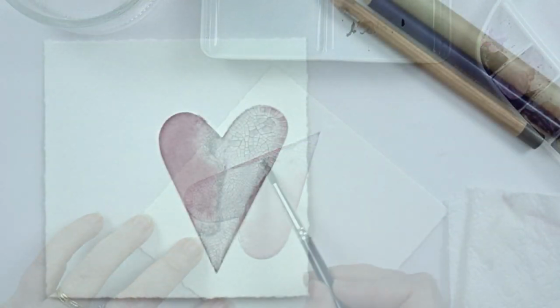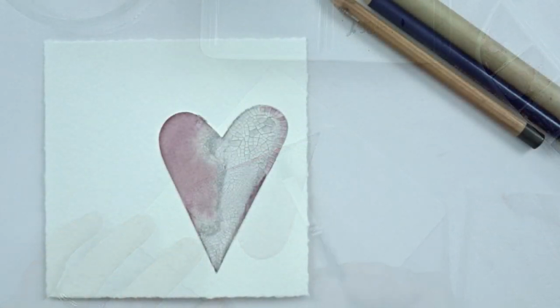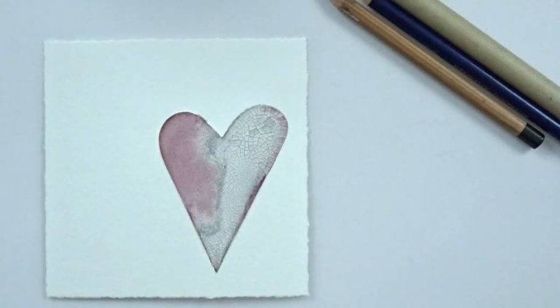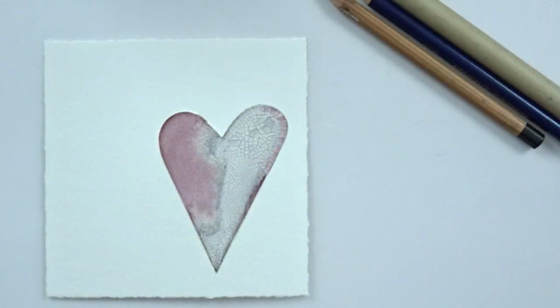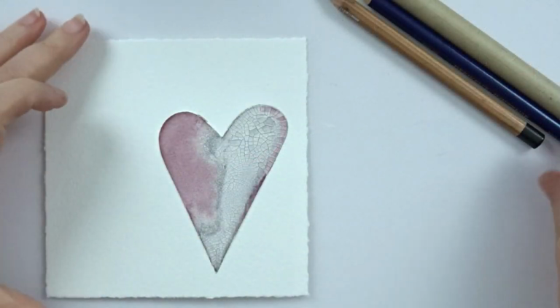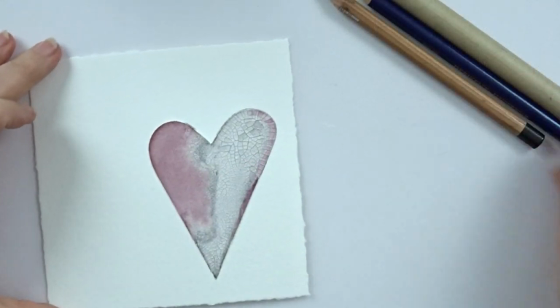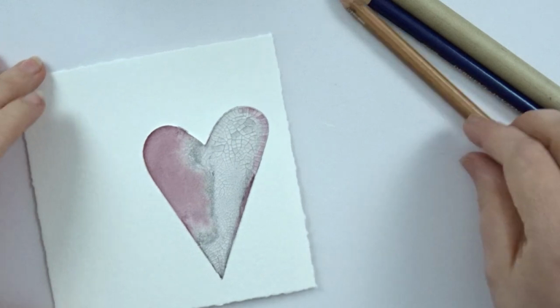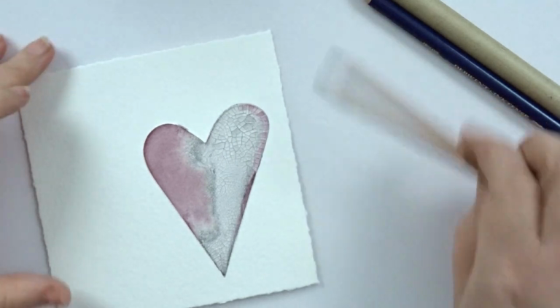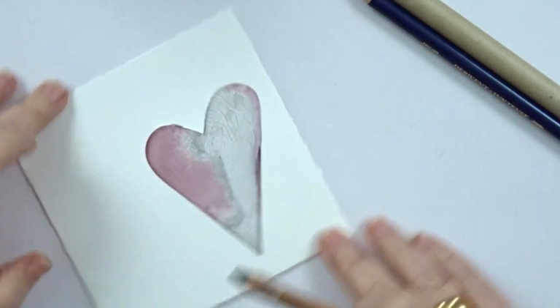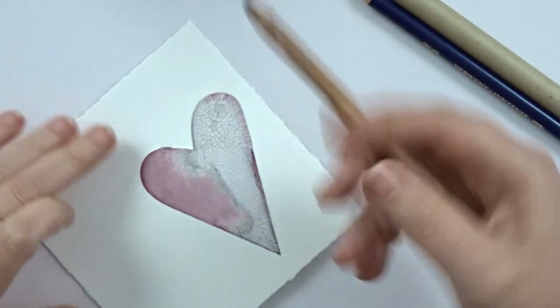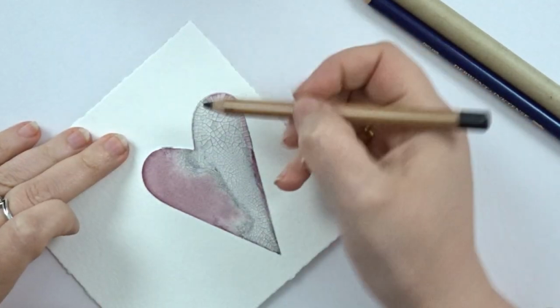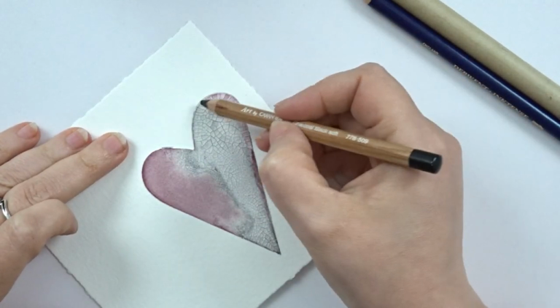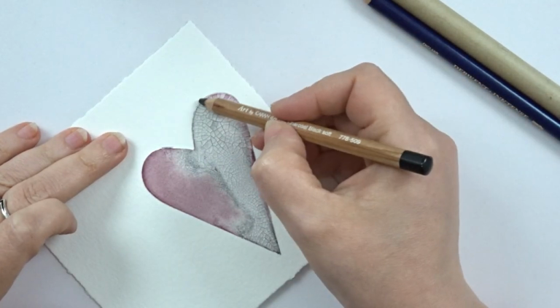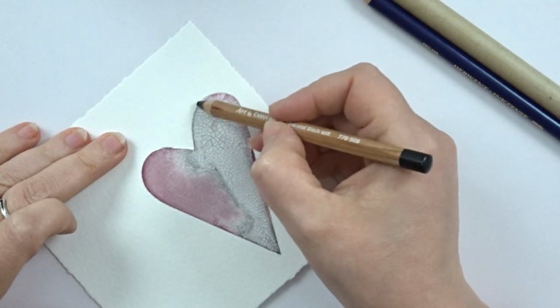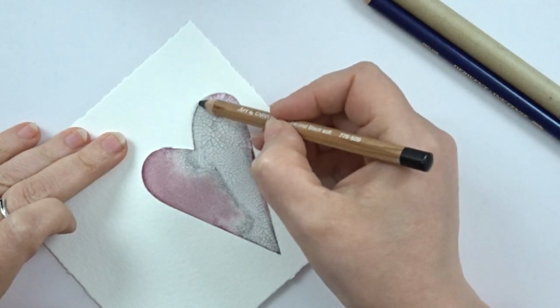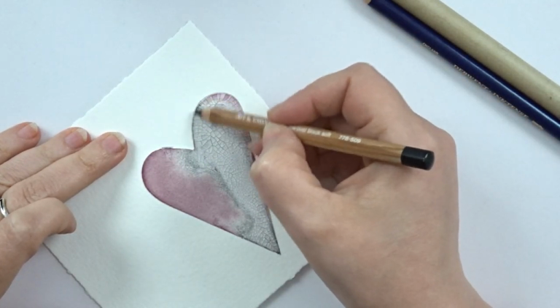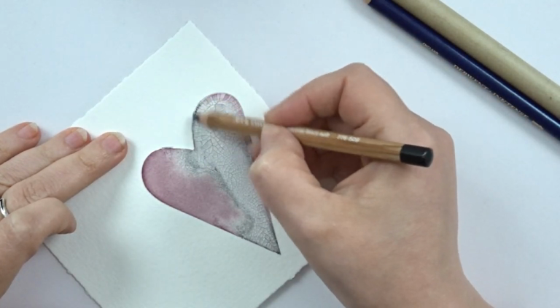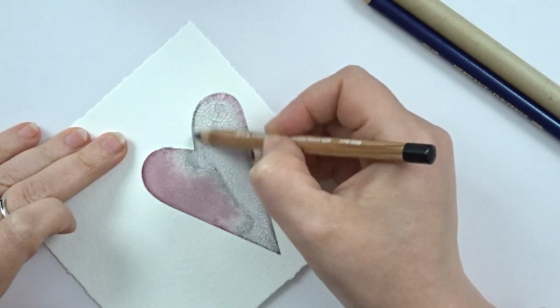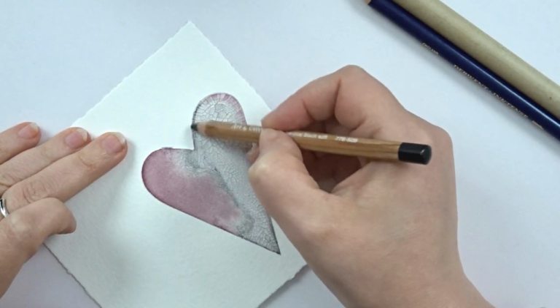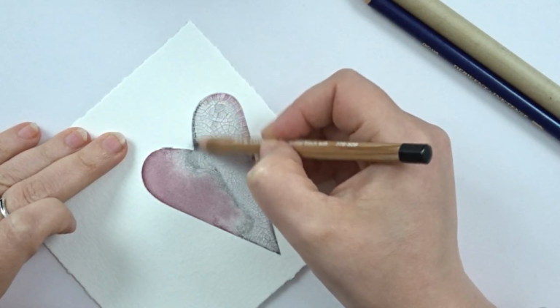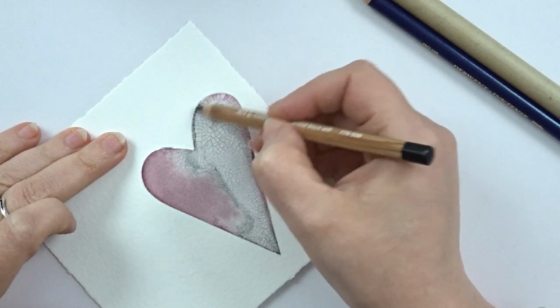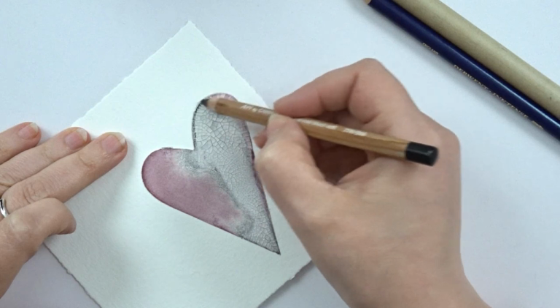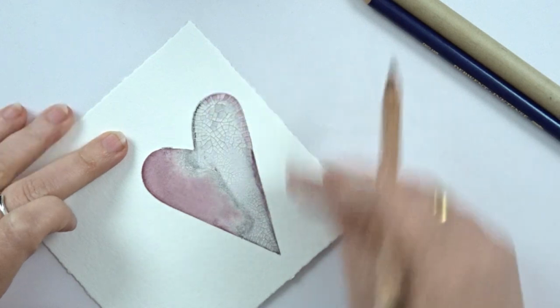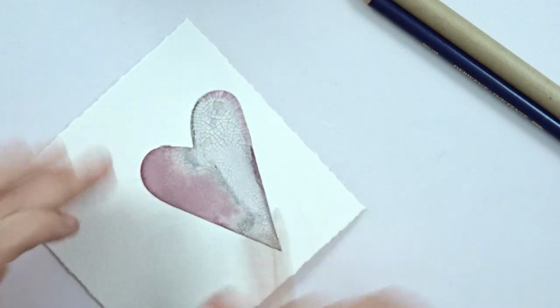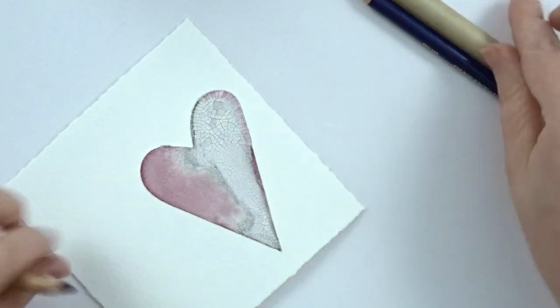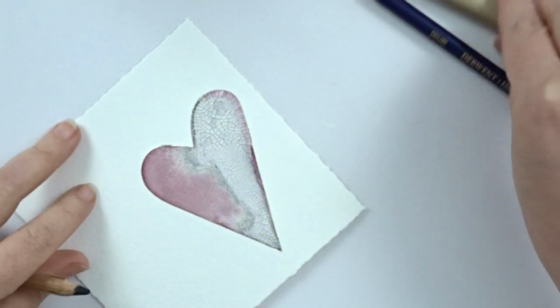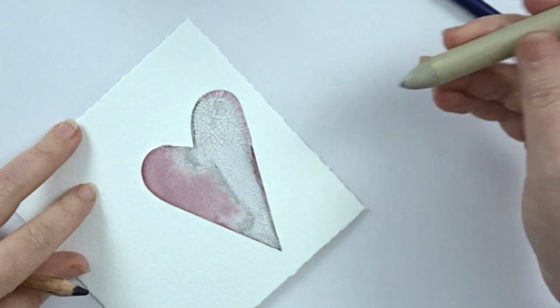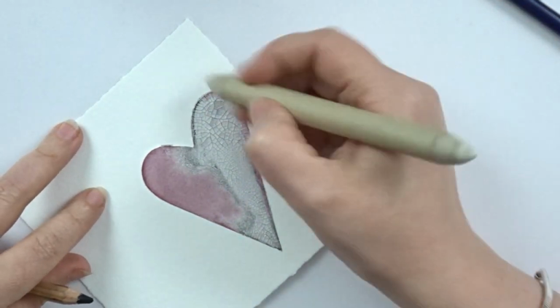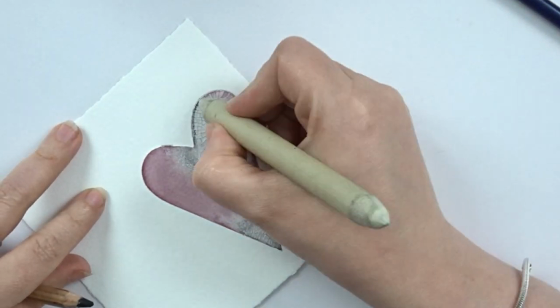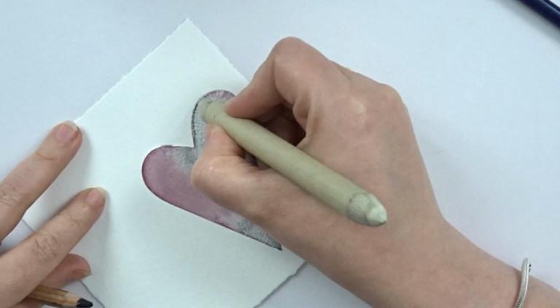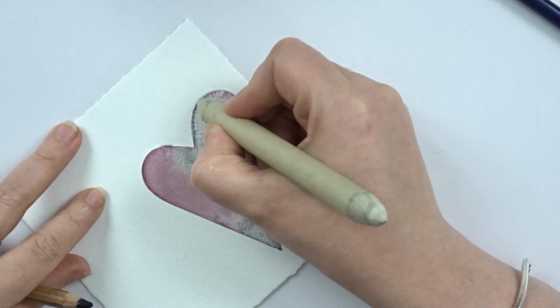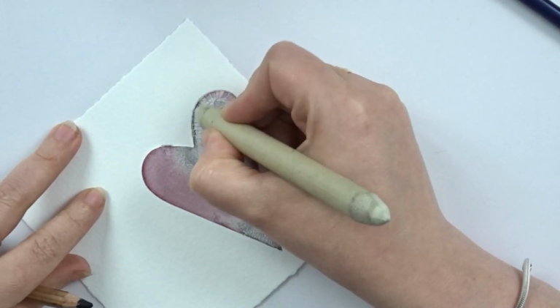And to create more depth, I'm taking out my charcoal pencil, my inktense pencils and even my Faber-Castell pit marker, and I just have a play until I'm happy.